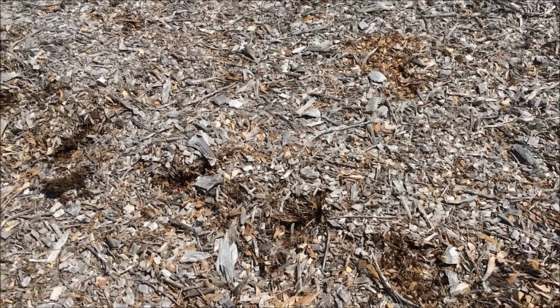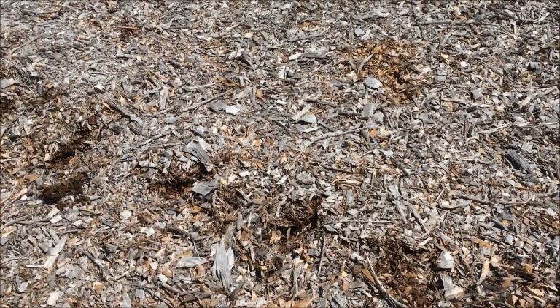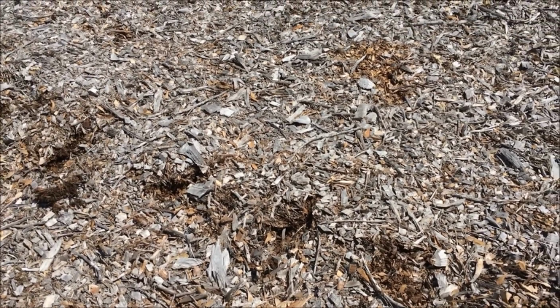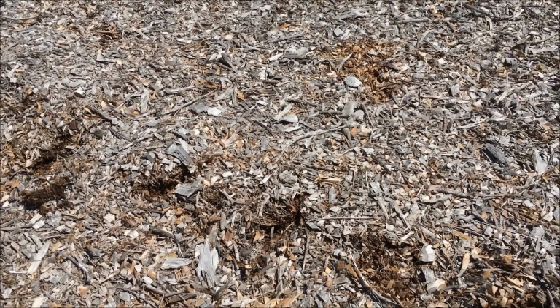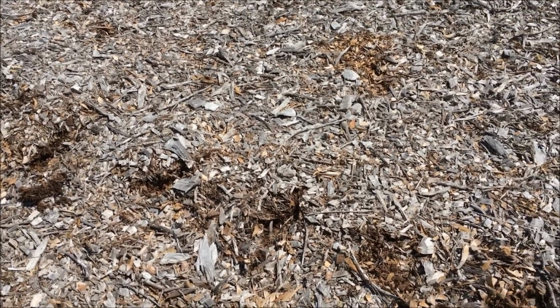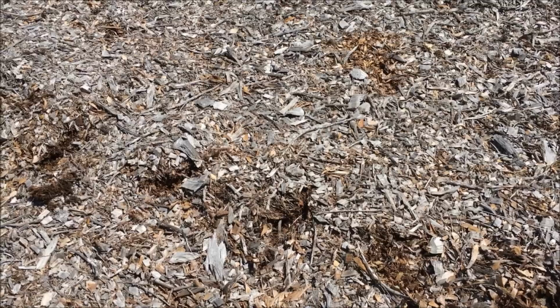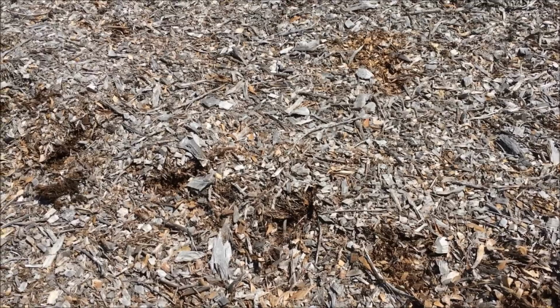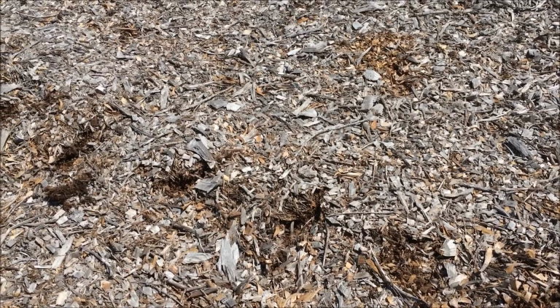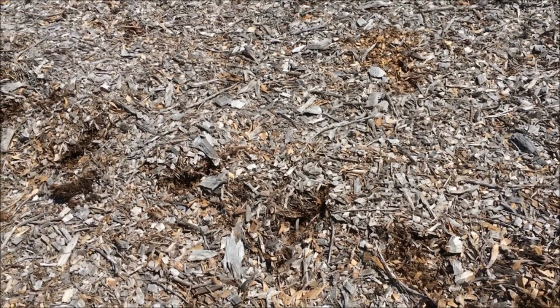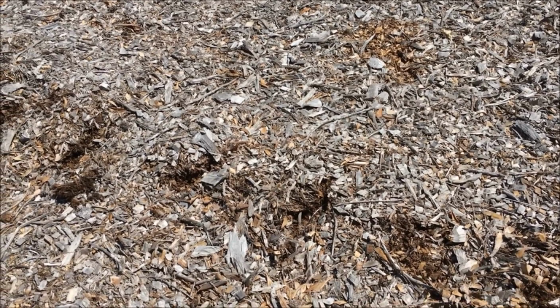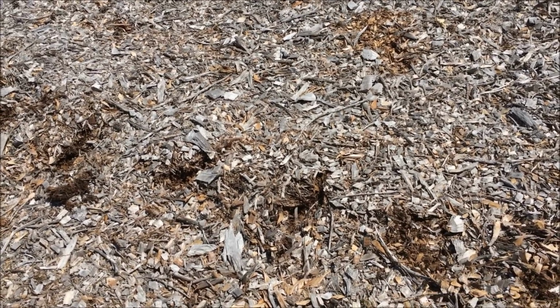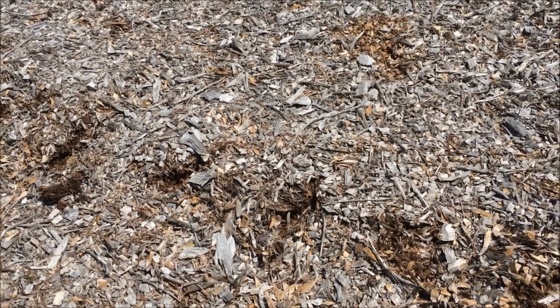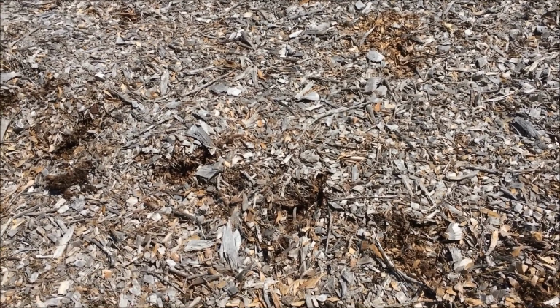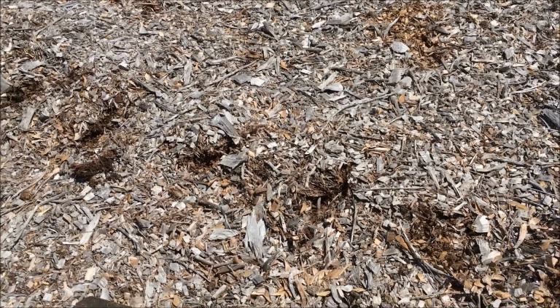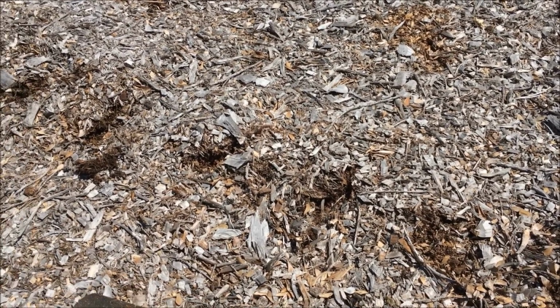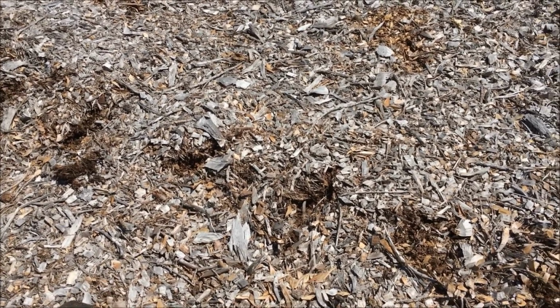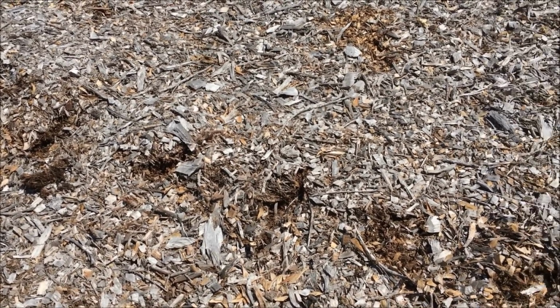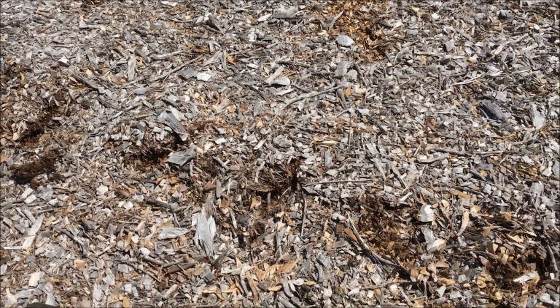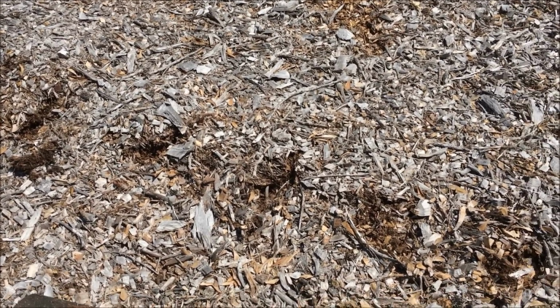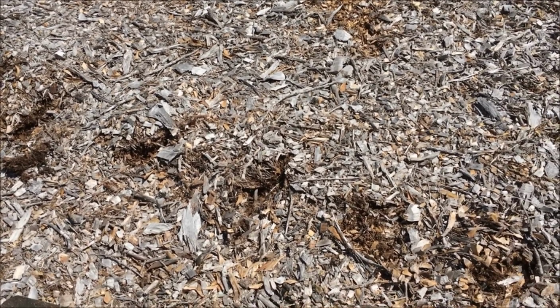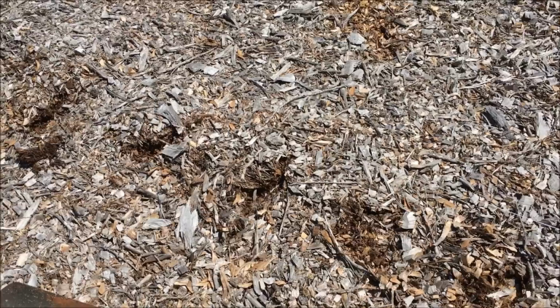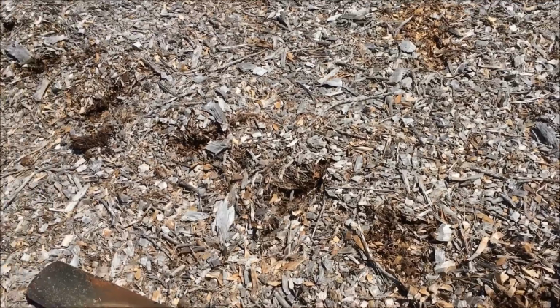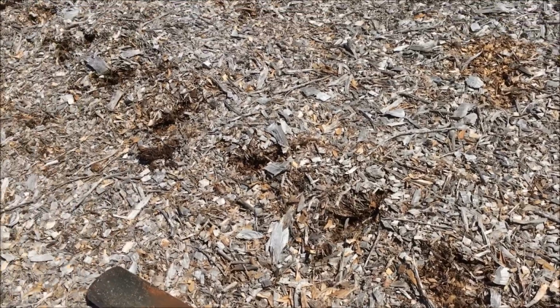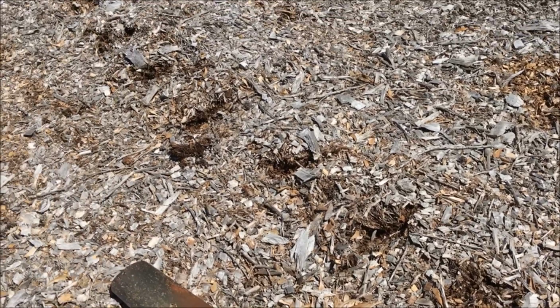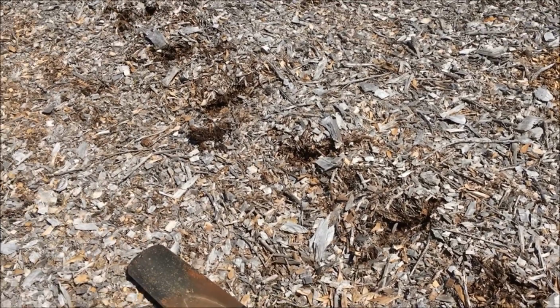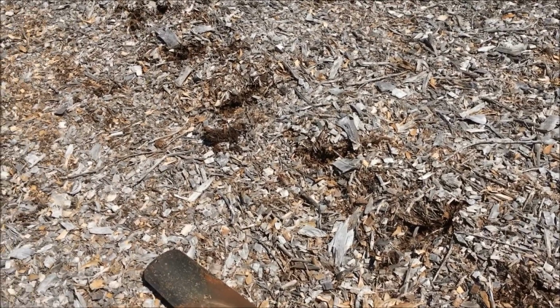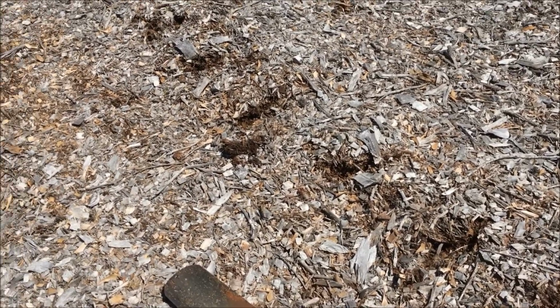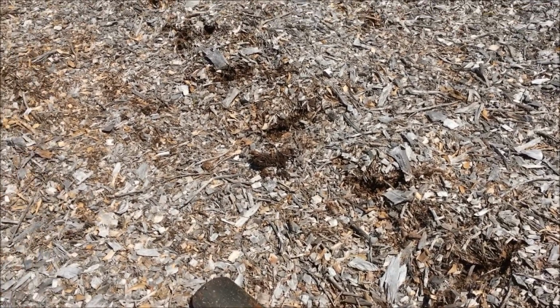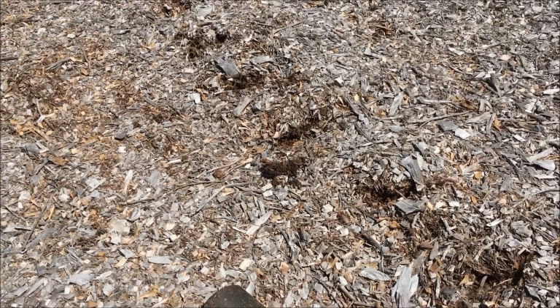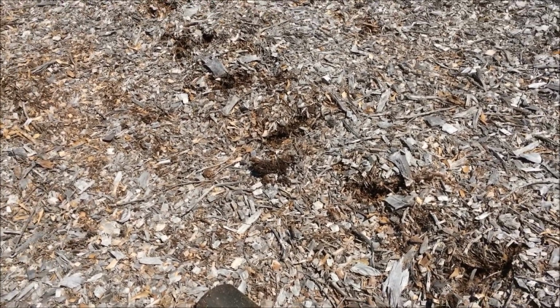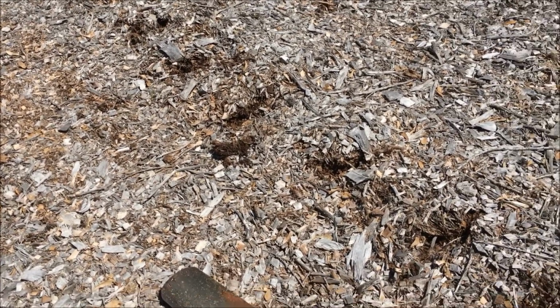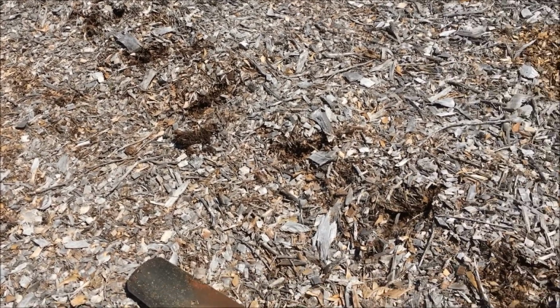If your wood chips are 3, 4, 5, or 6 inches deep, you are going to have to get down to the soil and plant your seed in the soil. All your plants — if you are planting transplants — you will have to get down to the soil.